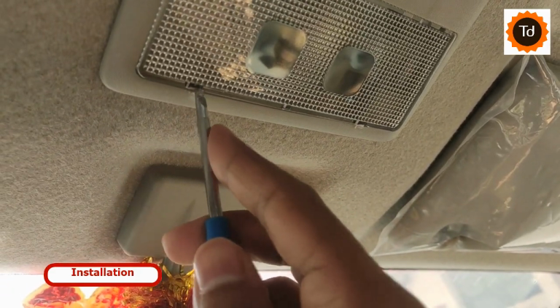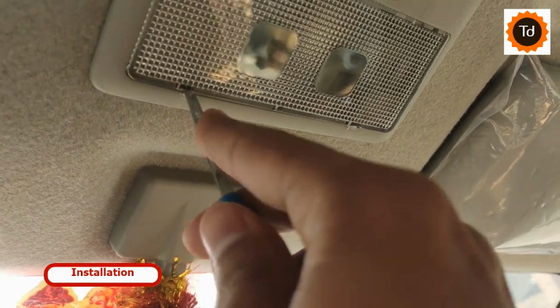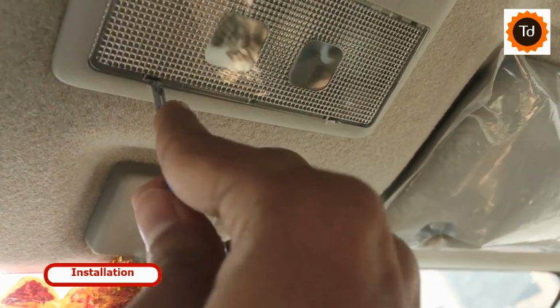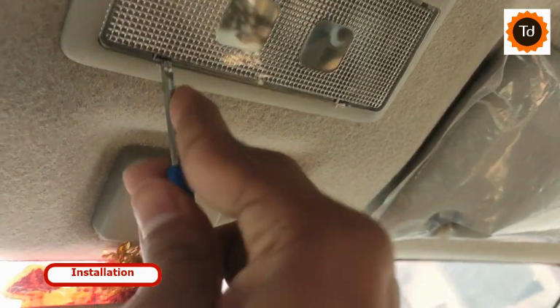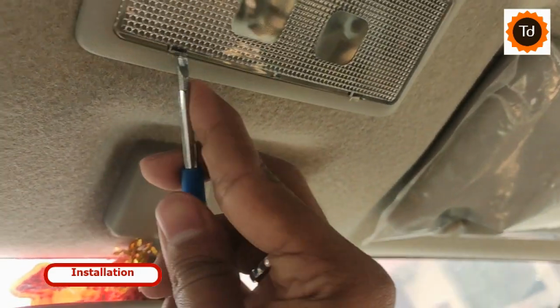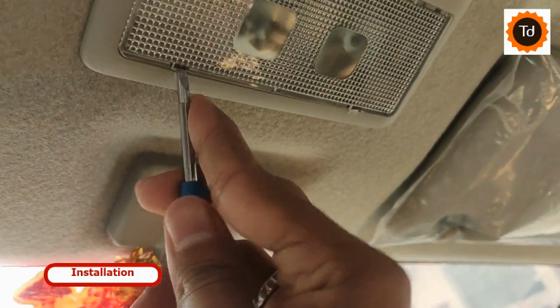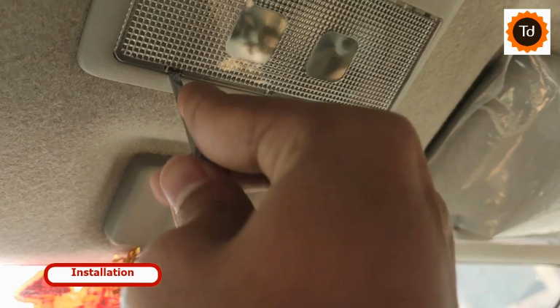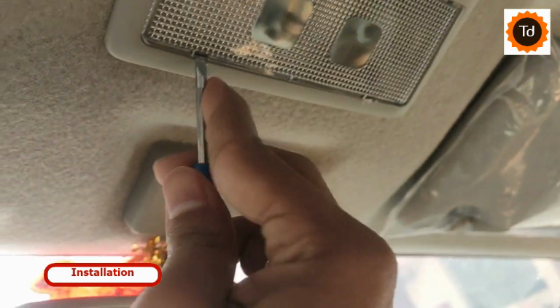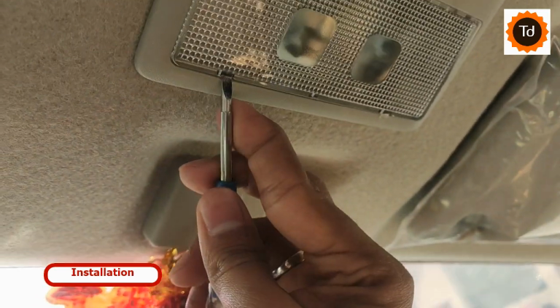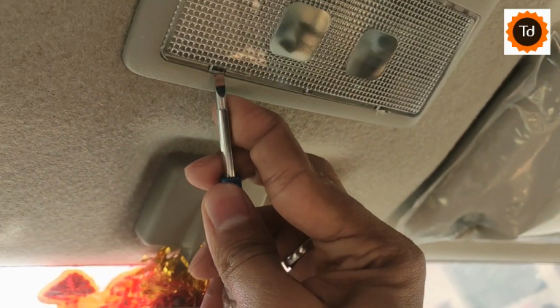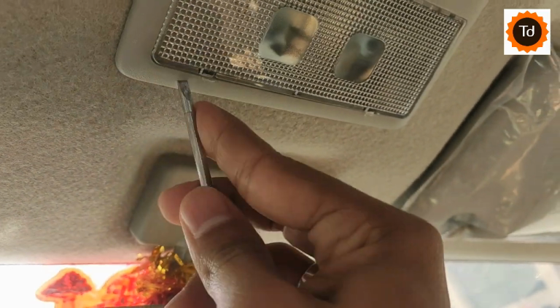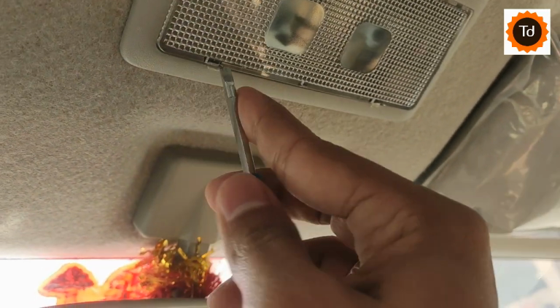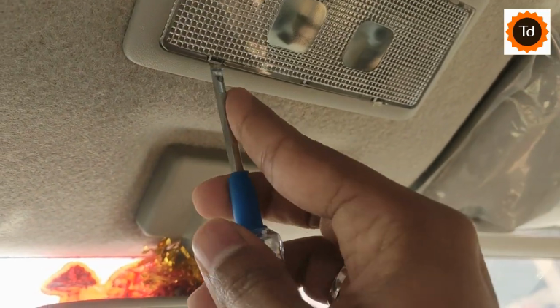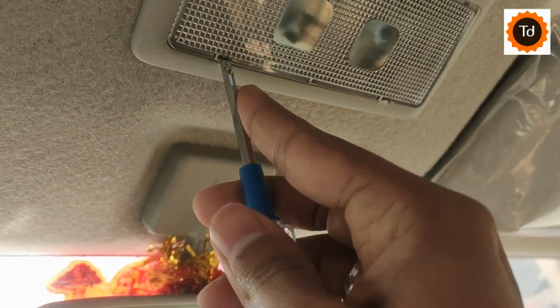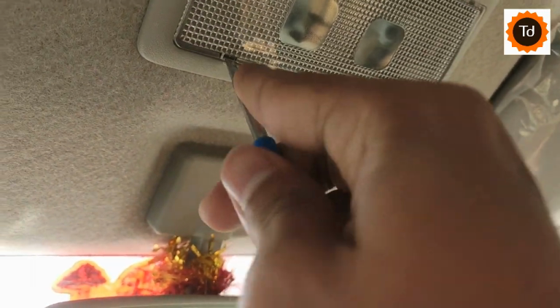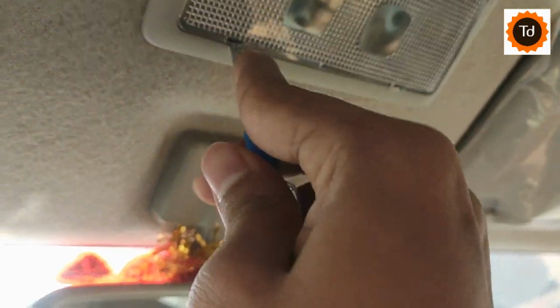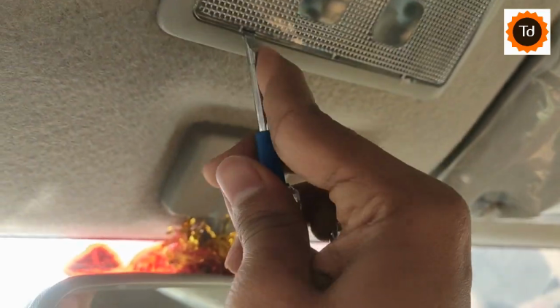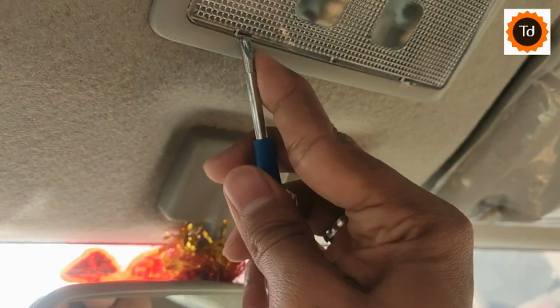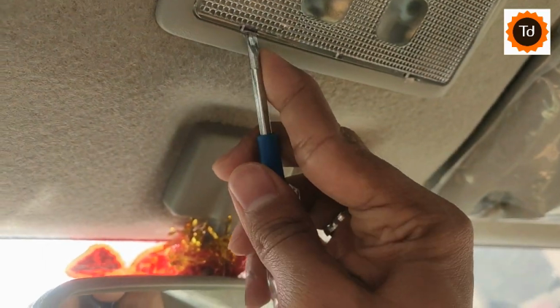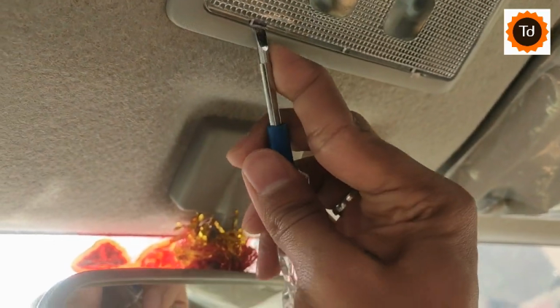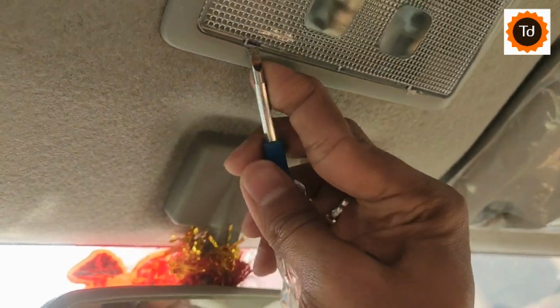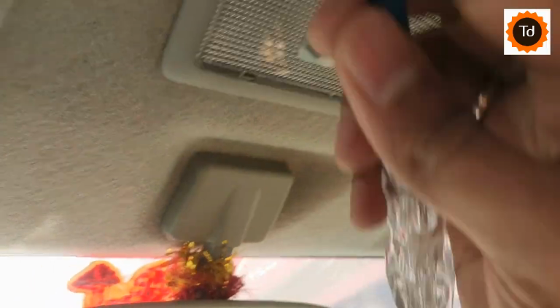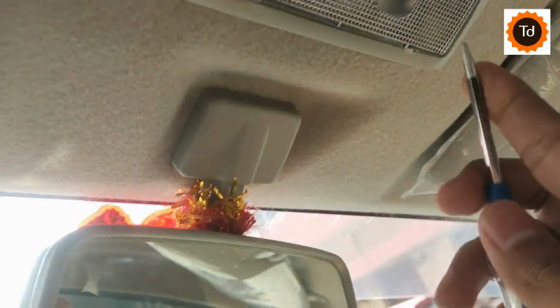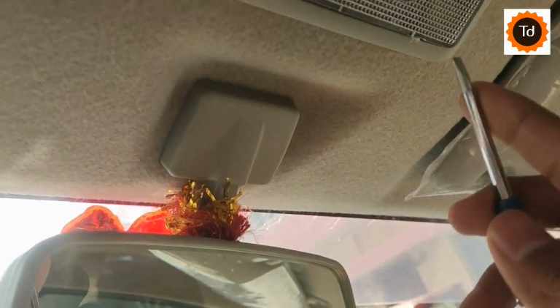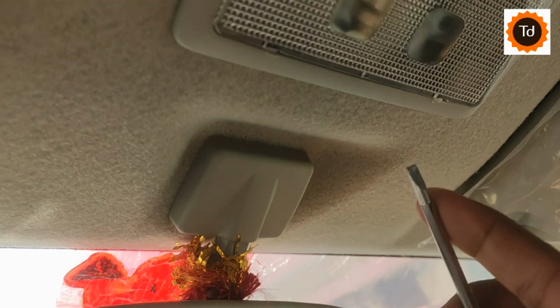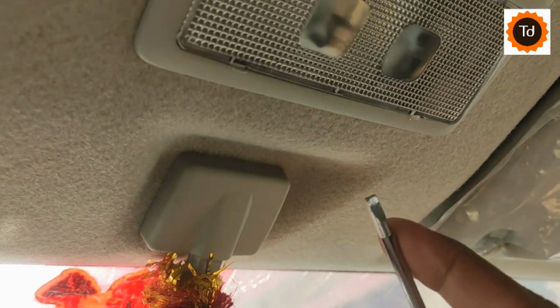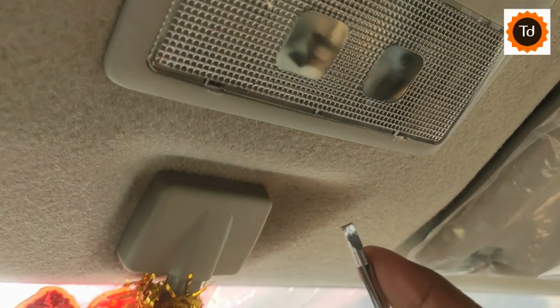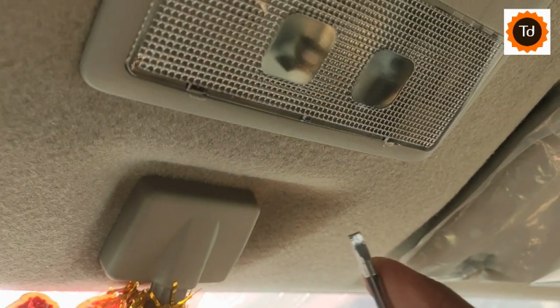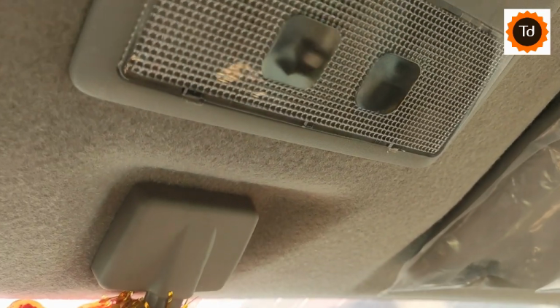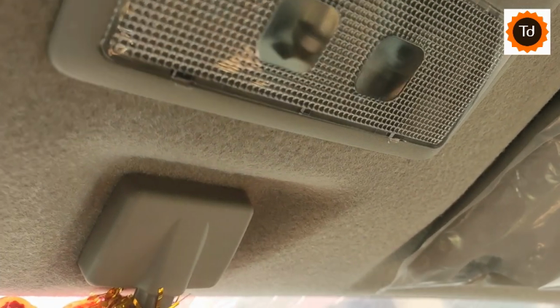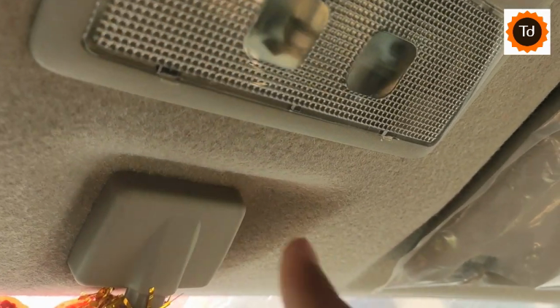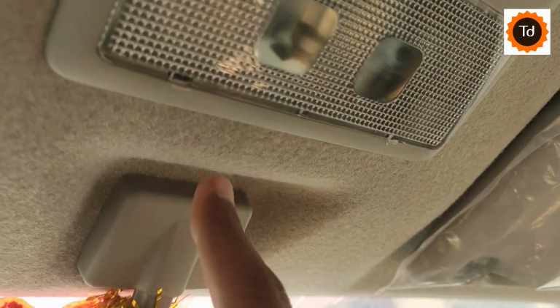Steps remain almost similar for other car models. First, you need to open the cover of the roof light, and it can be done by using a screwdriver without applying much pressure.